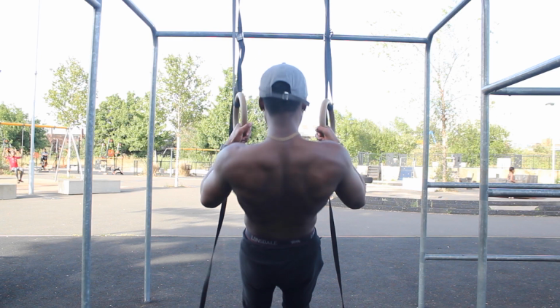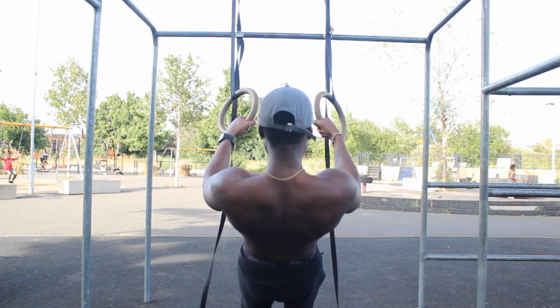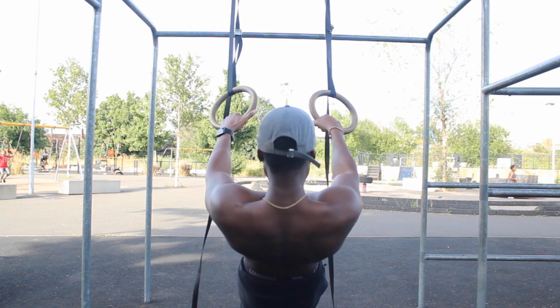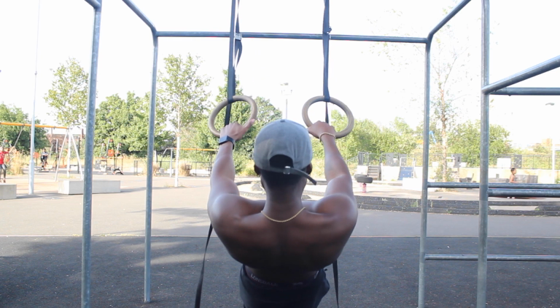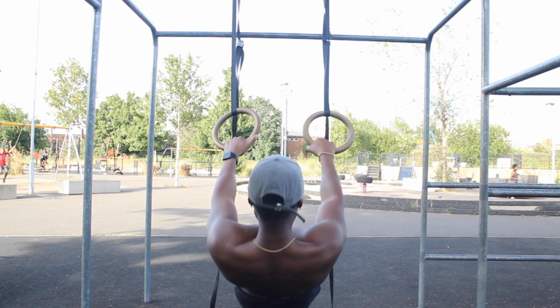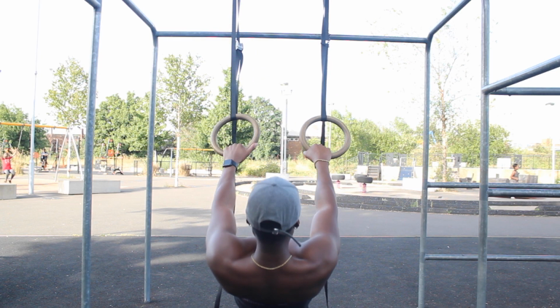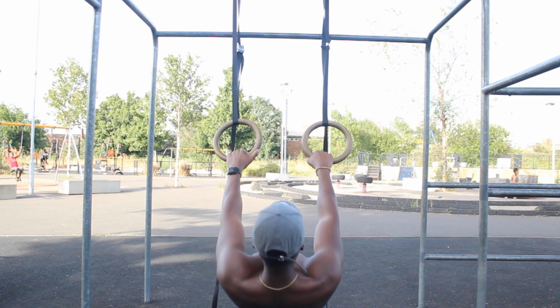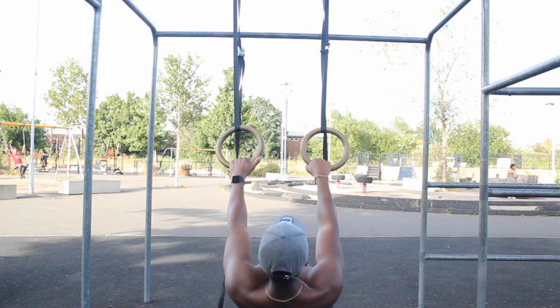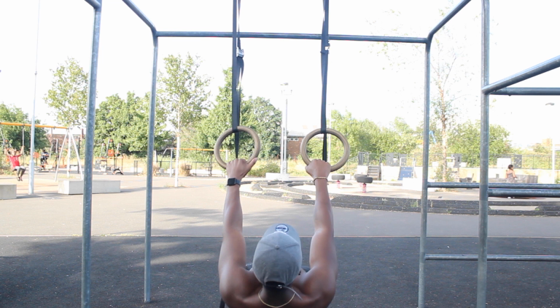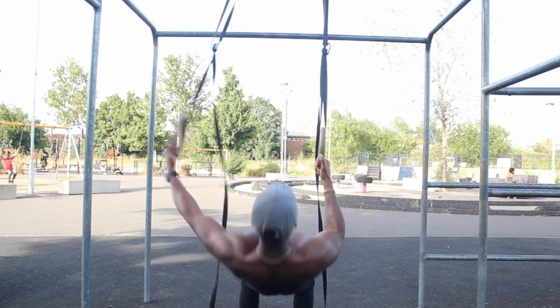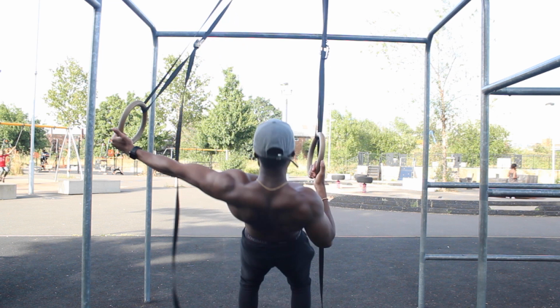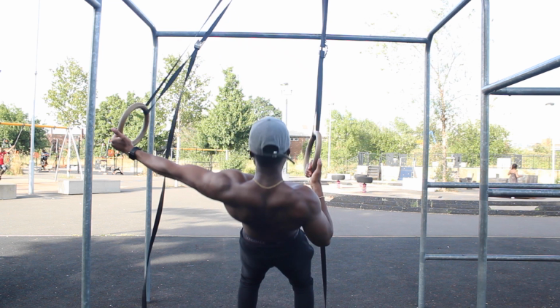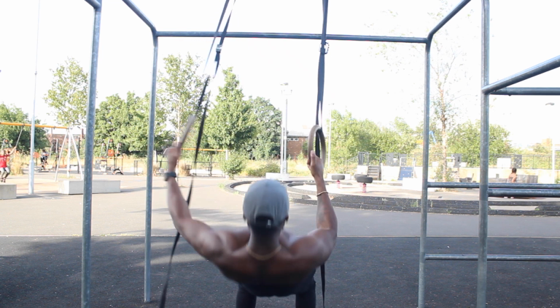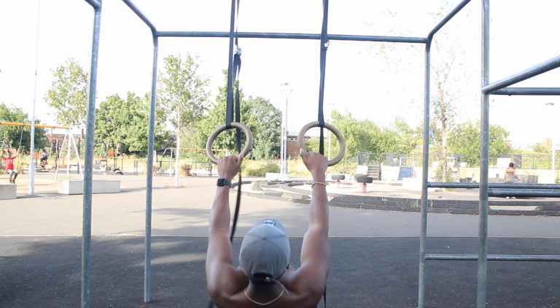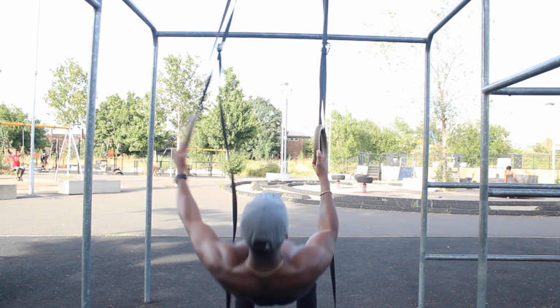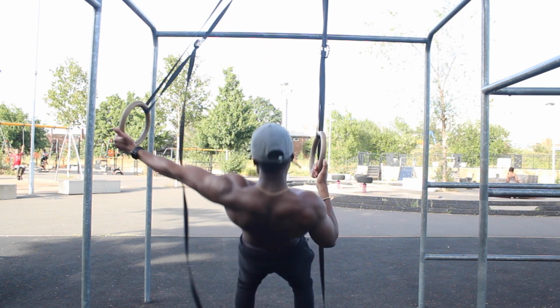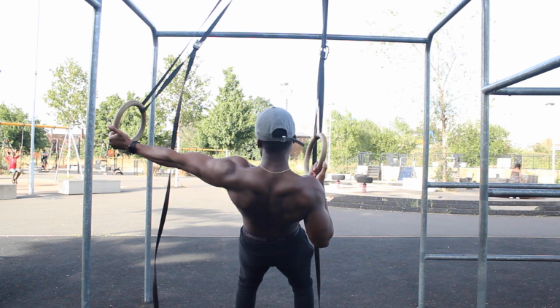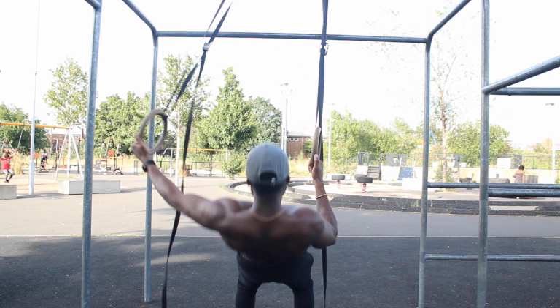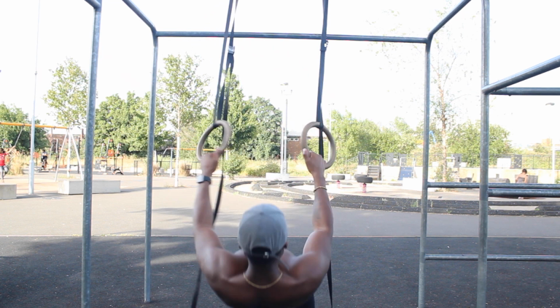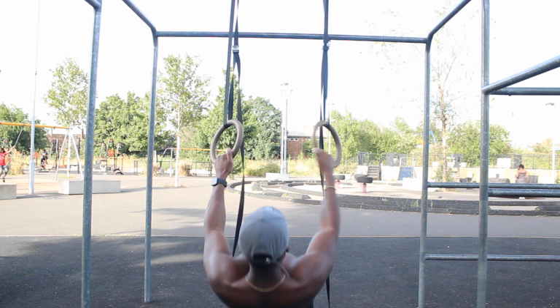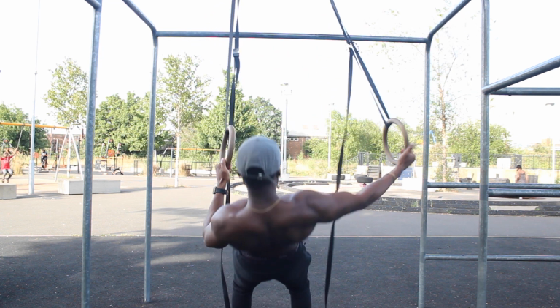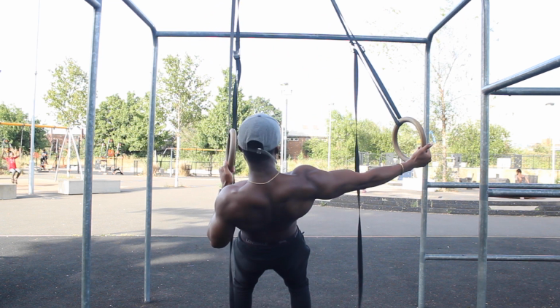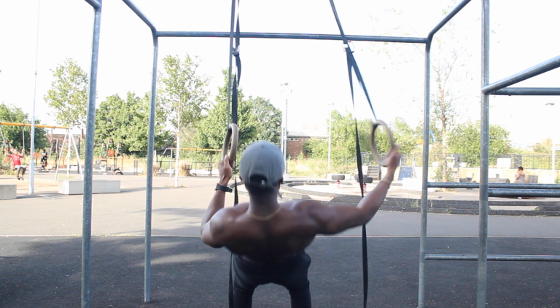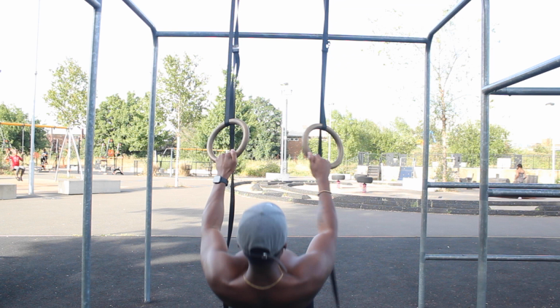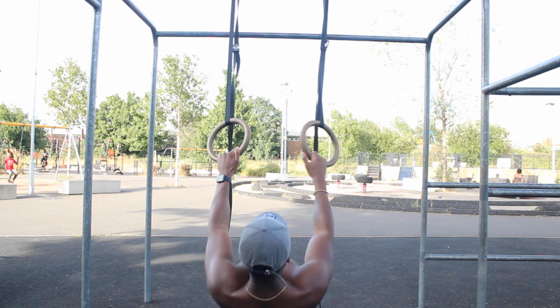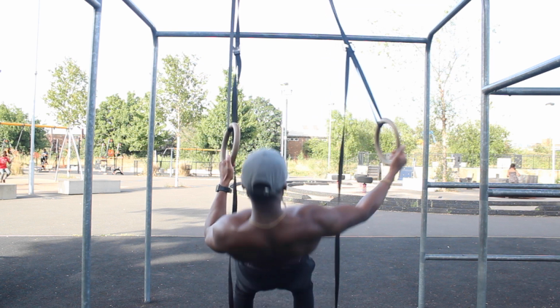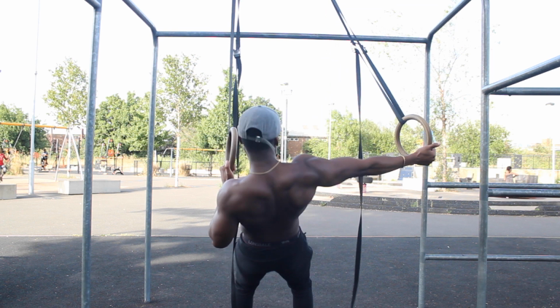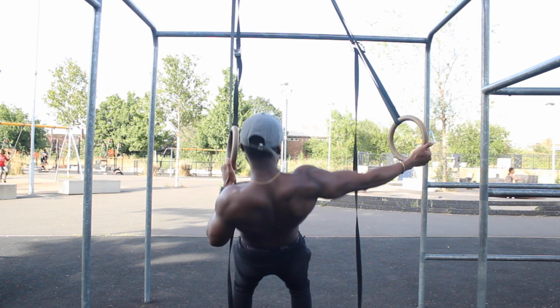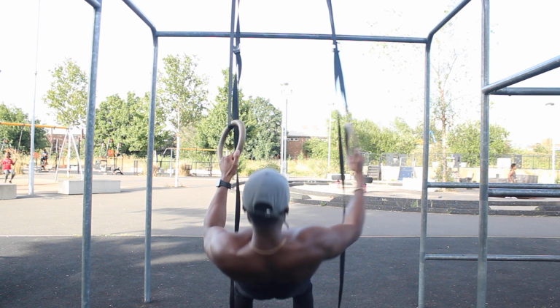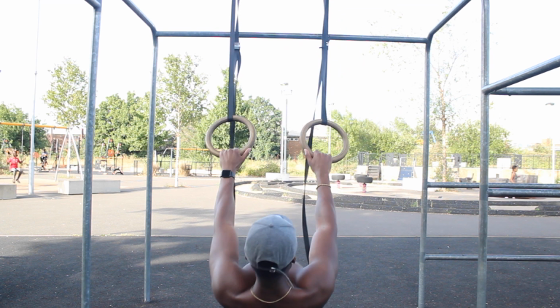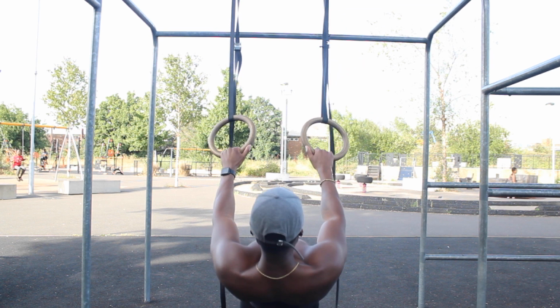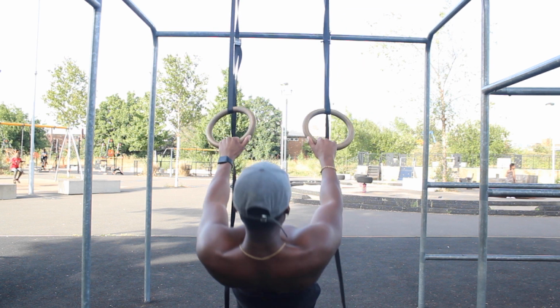To make this exercise easier or harder, it's the same tip as before with the face pulls — just walk back down lower to the ground to make it harder, and walk back up vertically to make it easier.